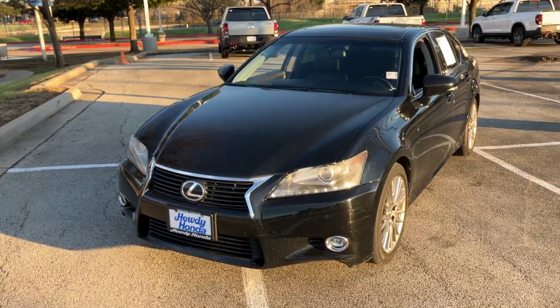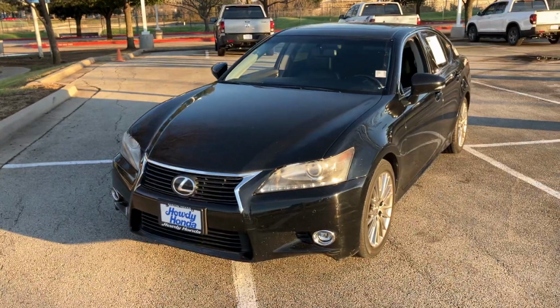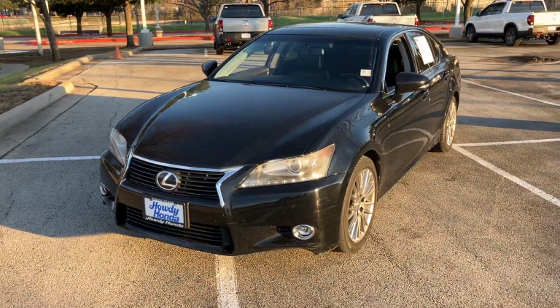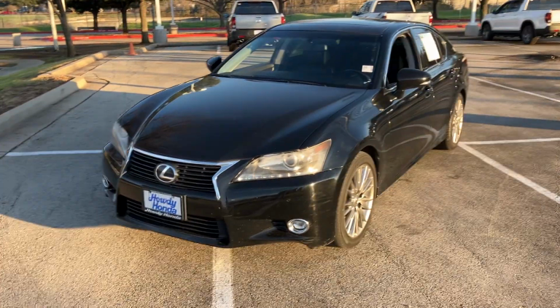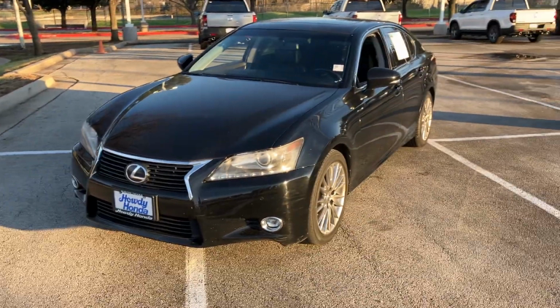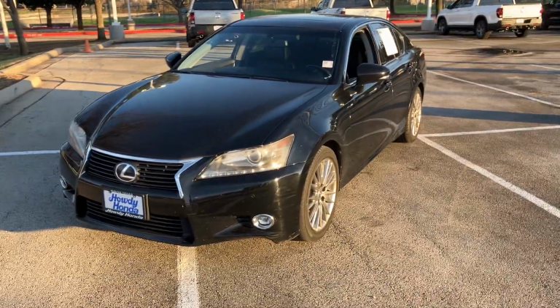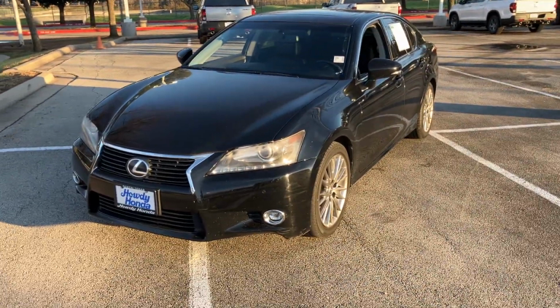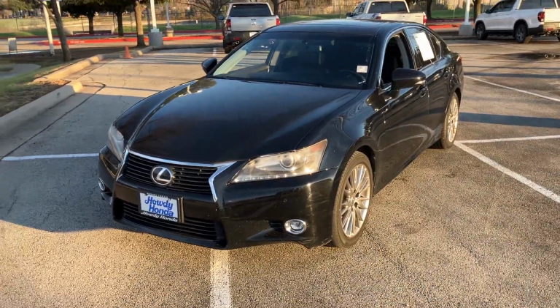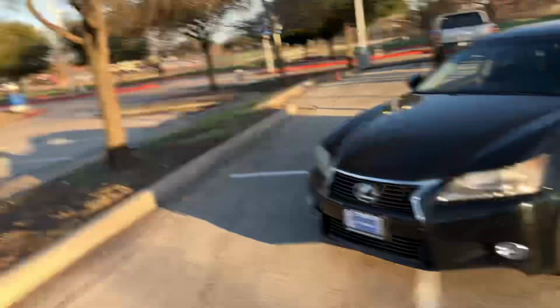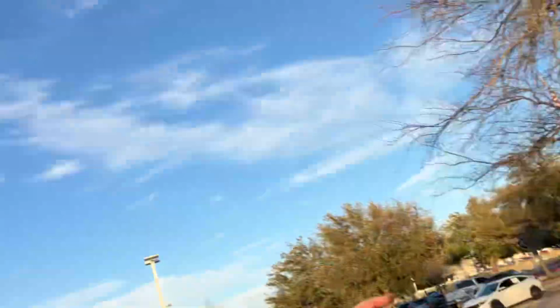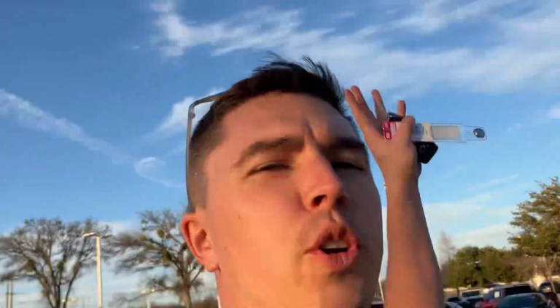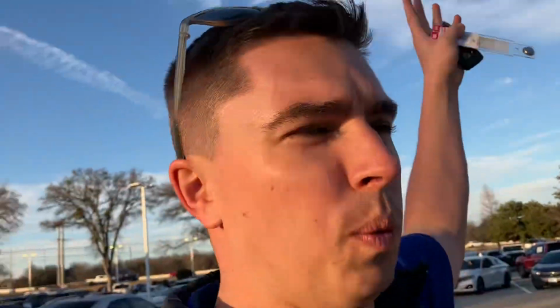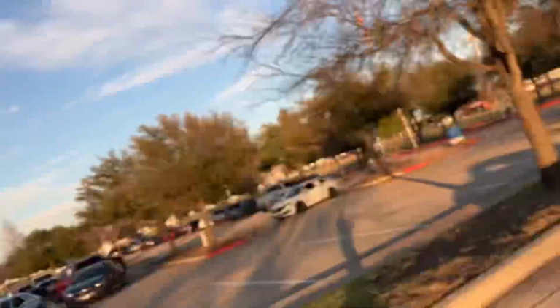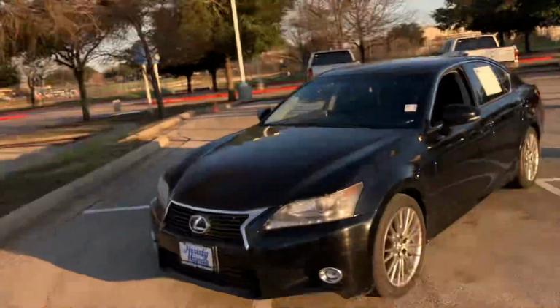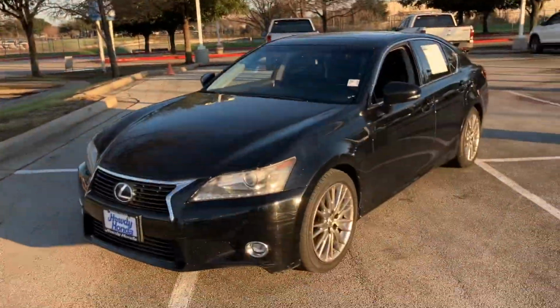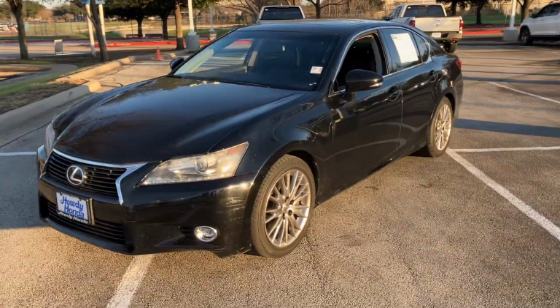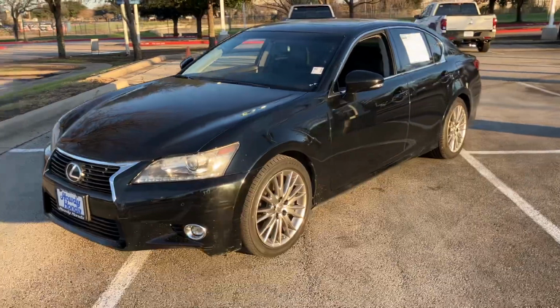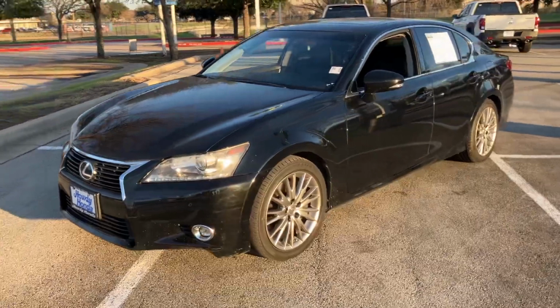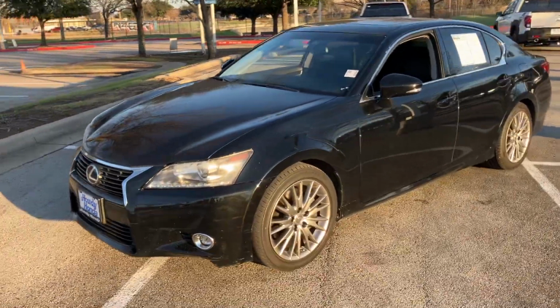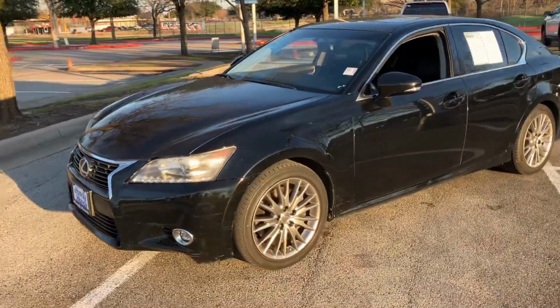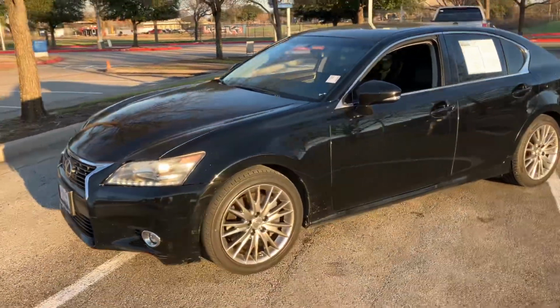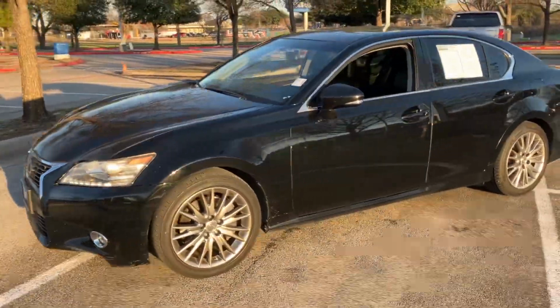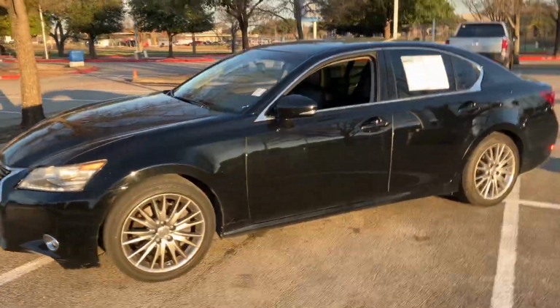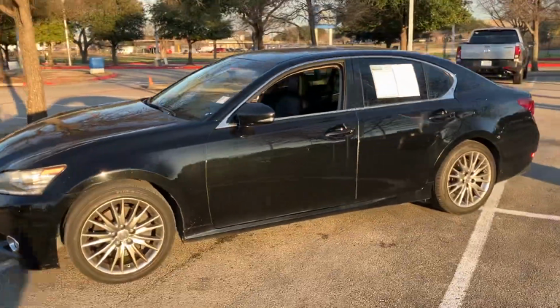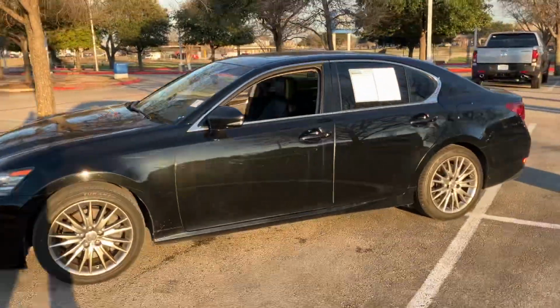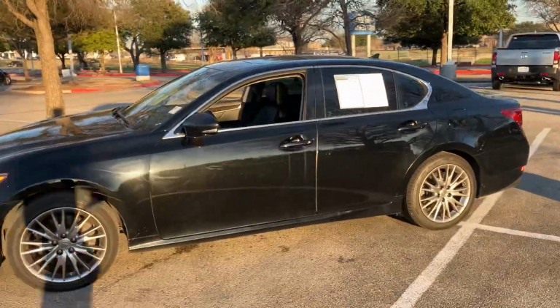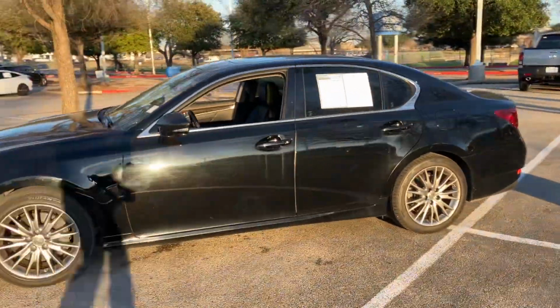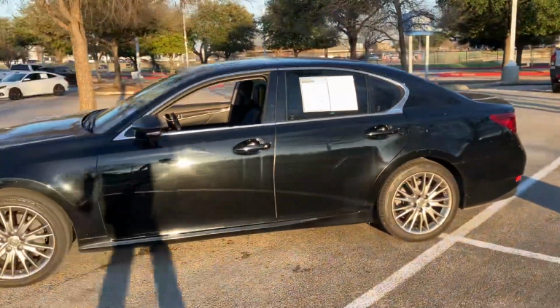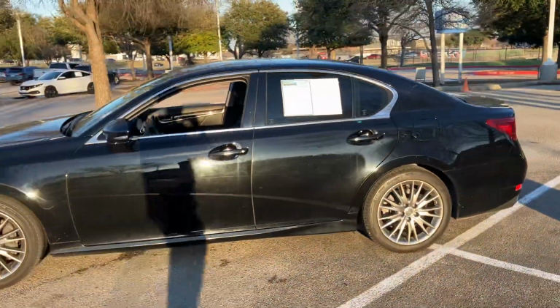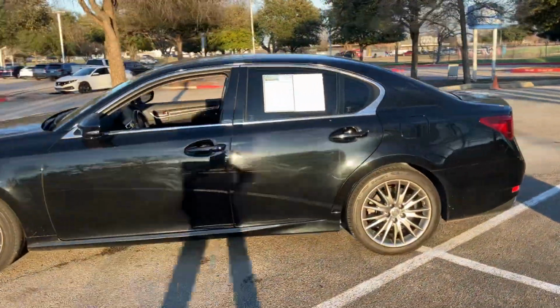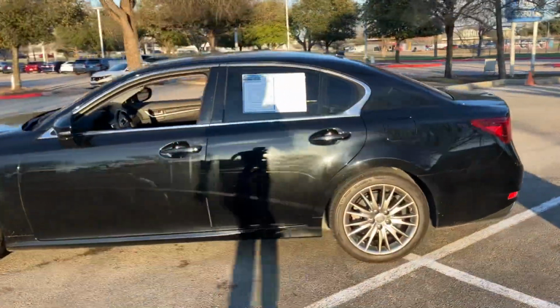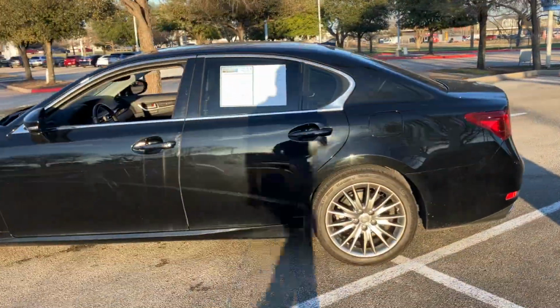Hey Robert, how's it going? It's Will again from Howdy Honda. Hope you're doing well. I've still got the Lexus here and just wanted to do a little closer inspection on some things.